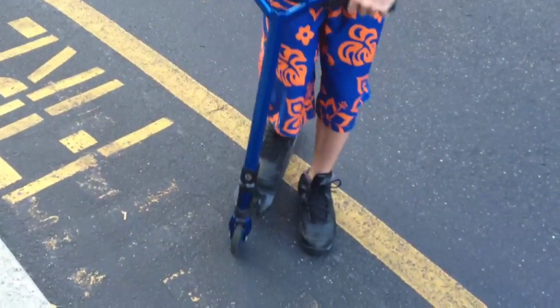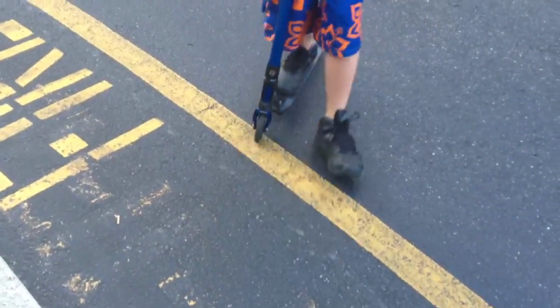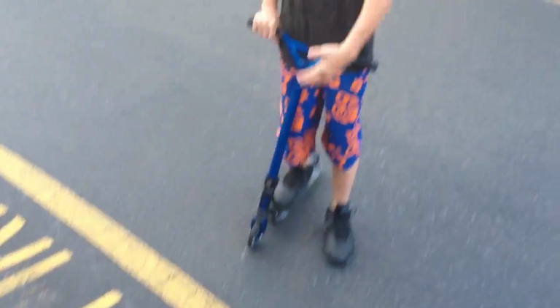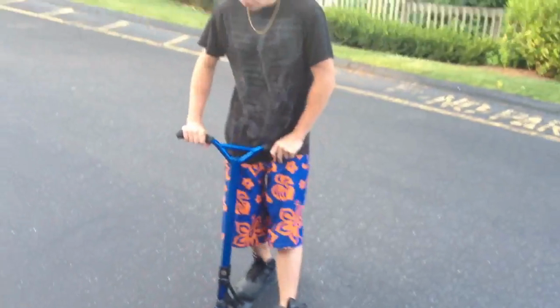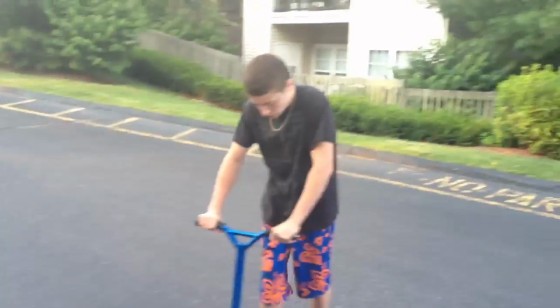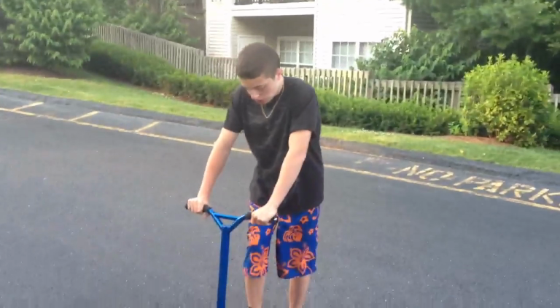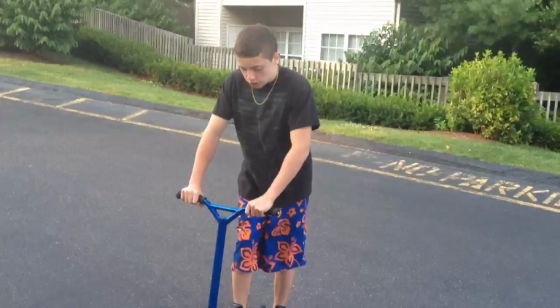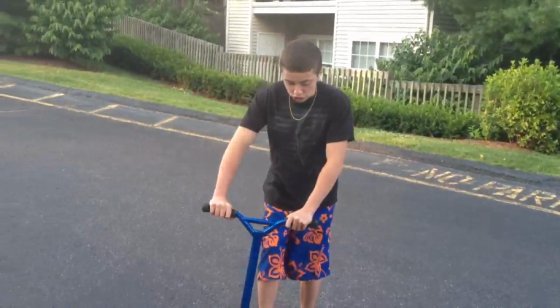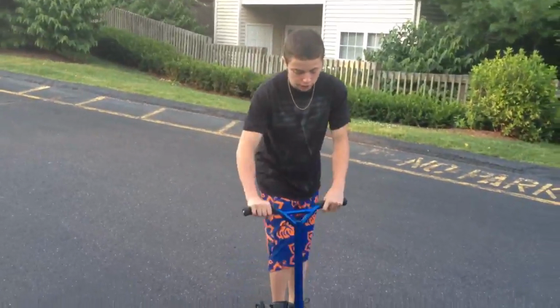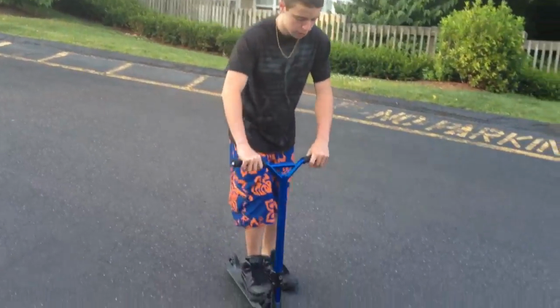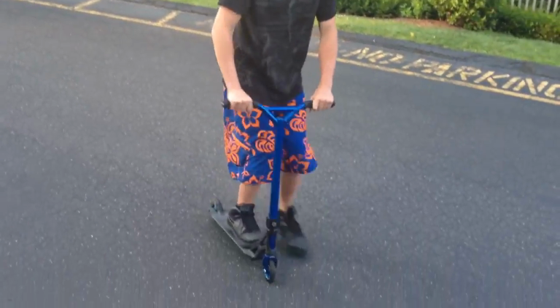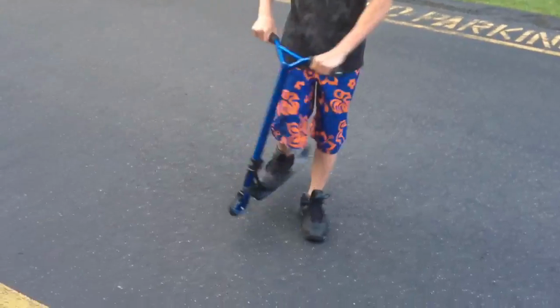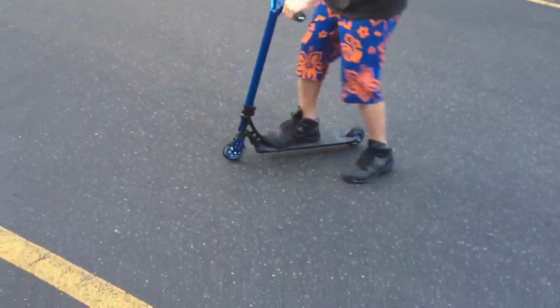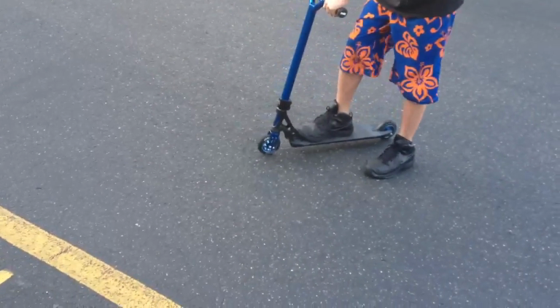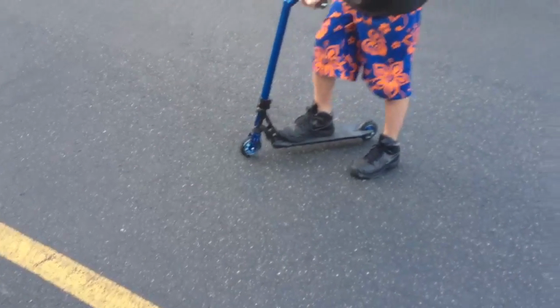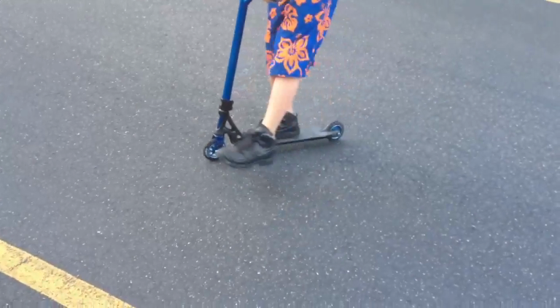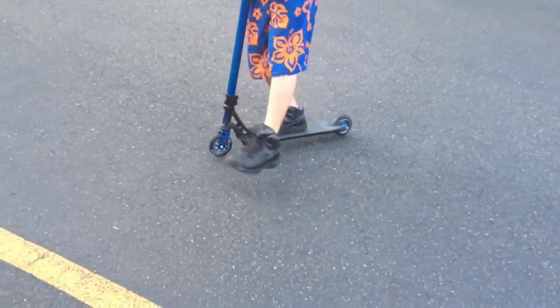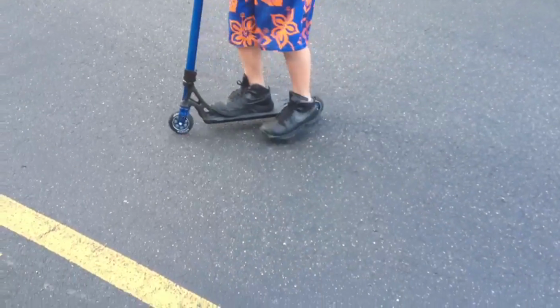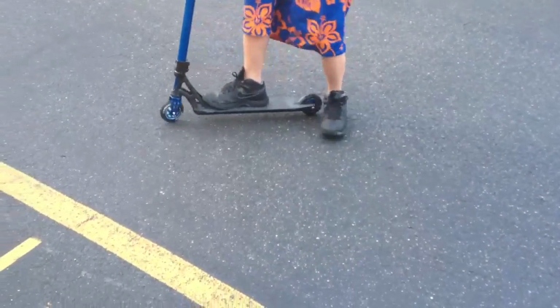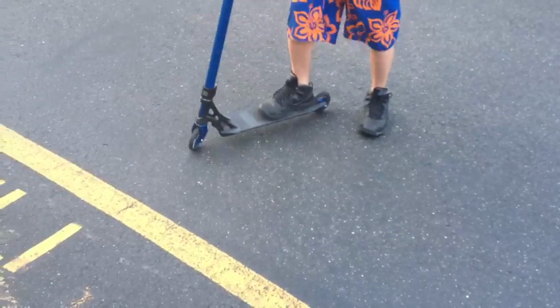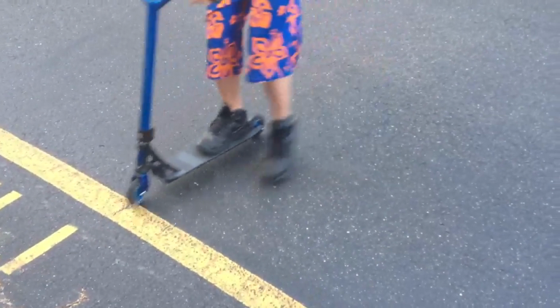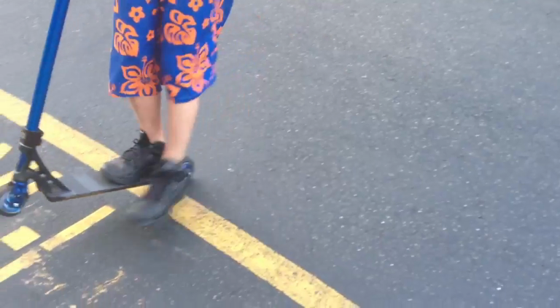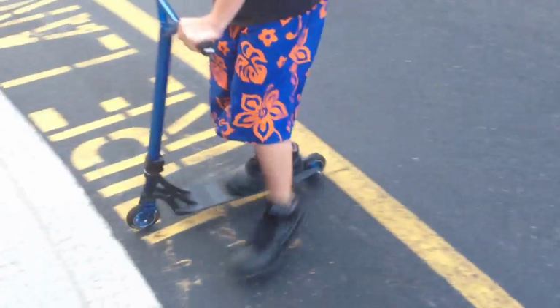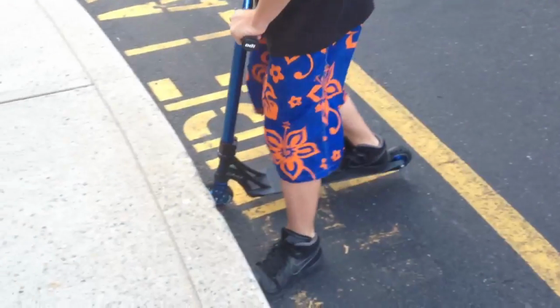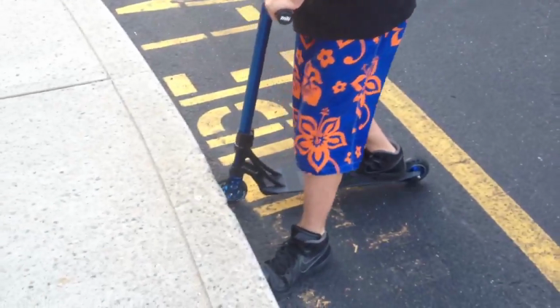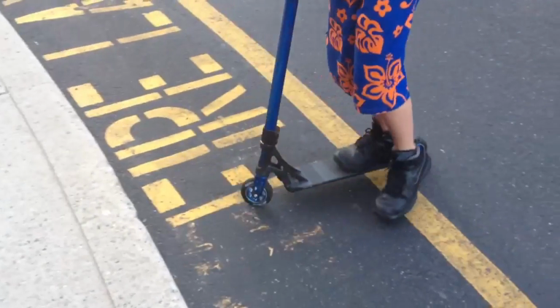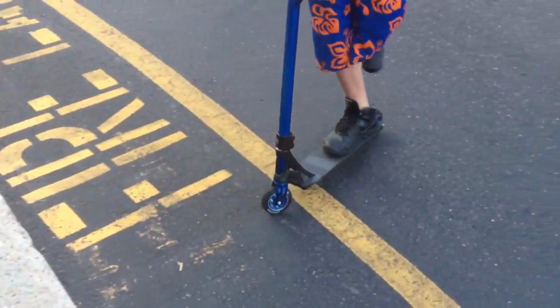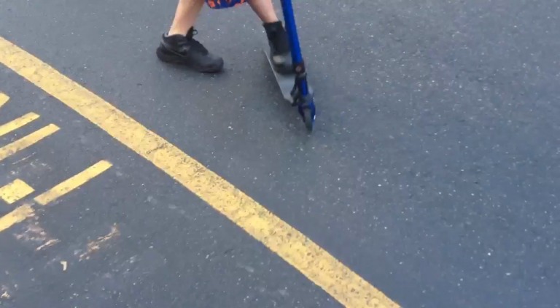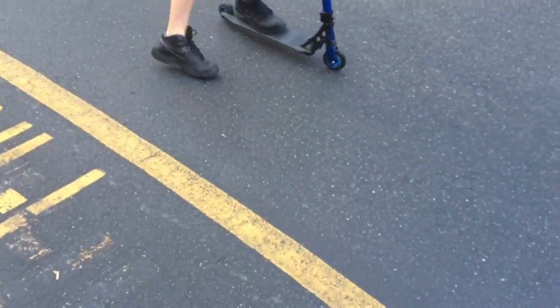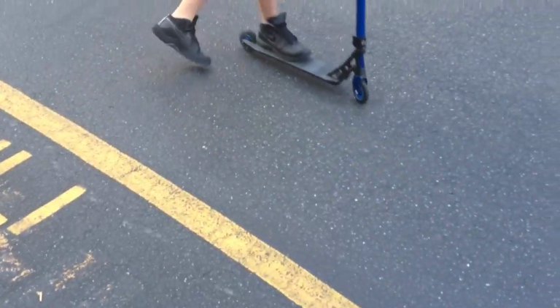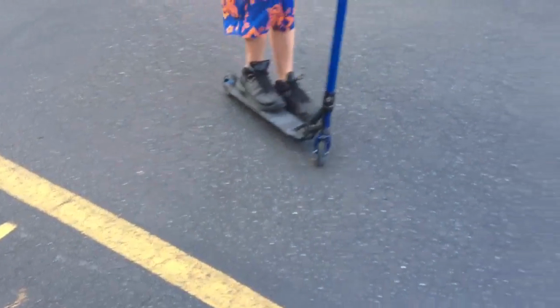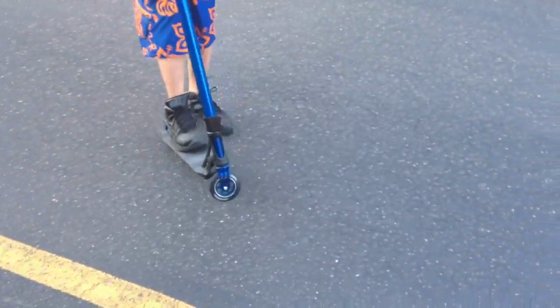After that, when you get comfortable on the front wheel, you can just try them out. Use whatever foot is not on the deck to balance it, kind of like a manual. I'll show you guys how this should look.